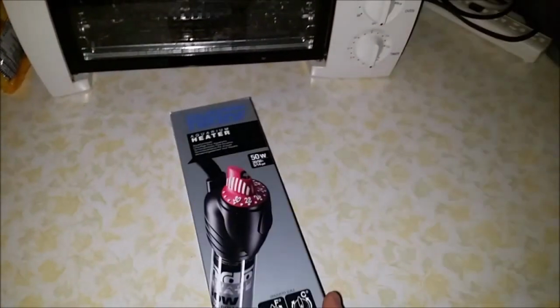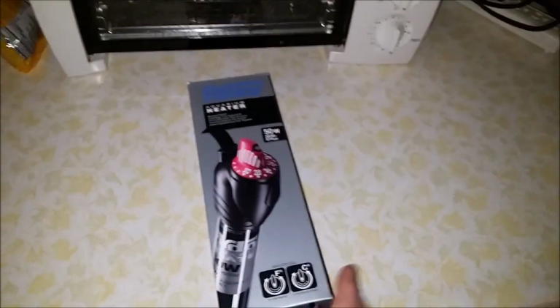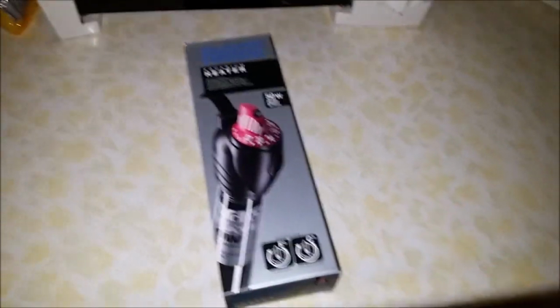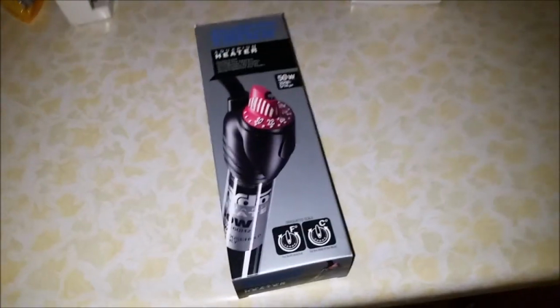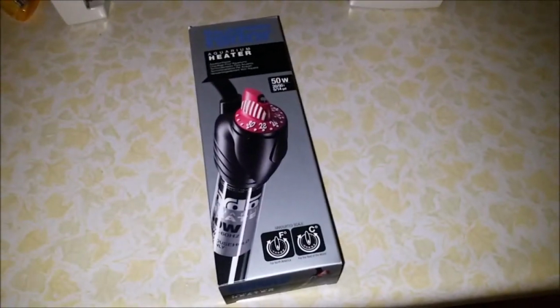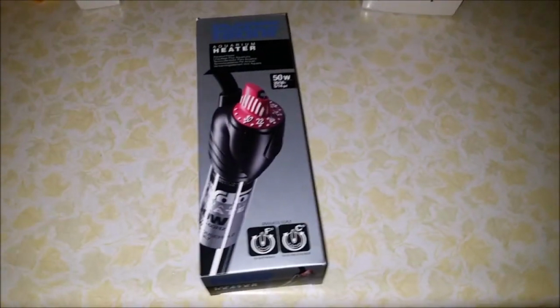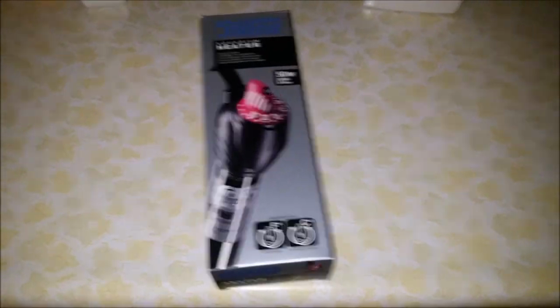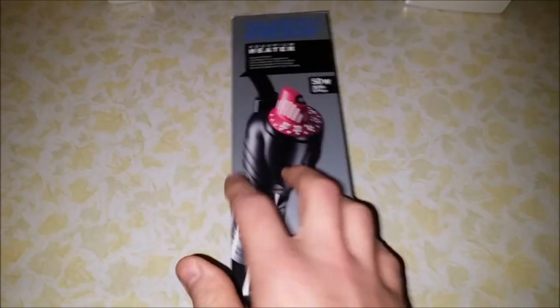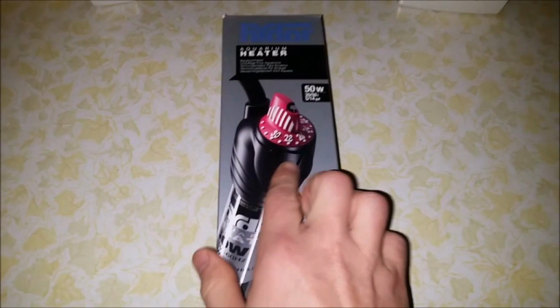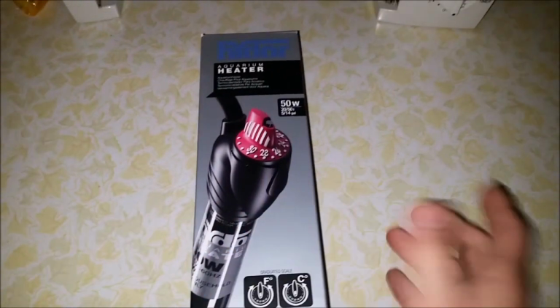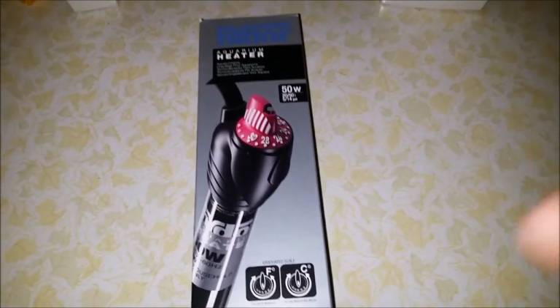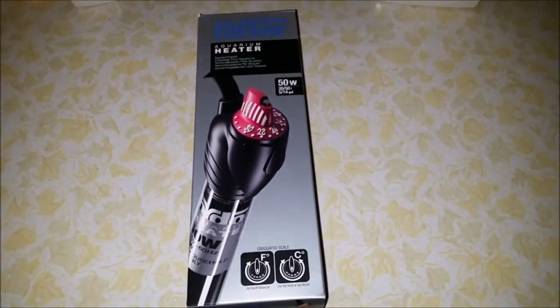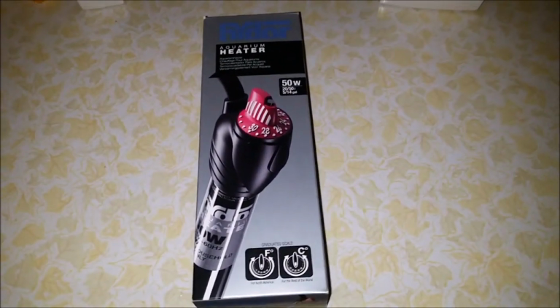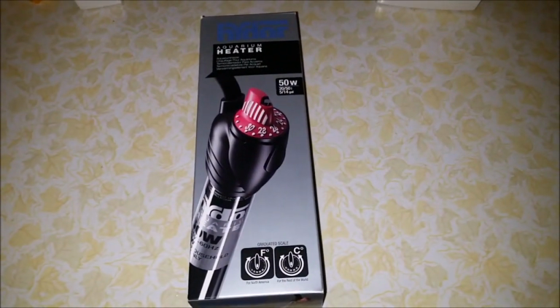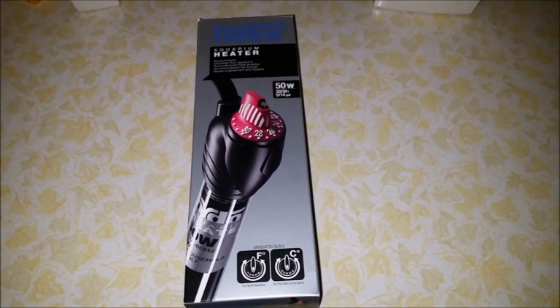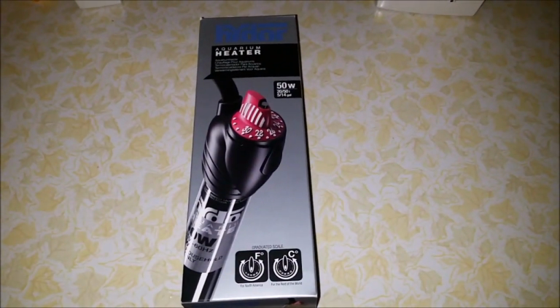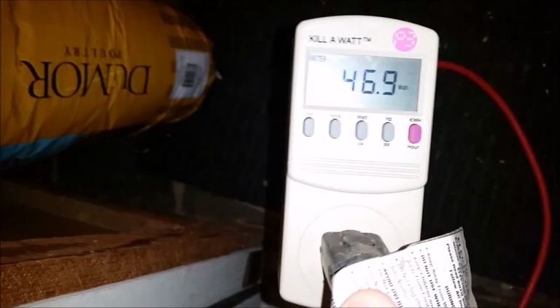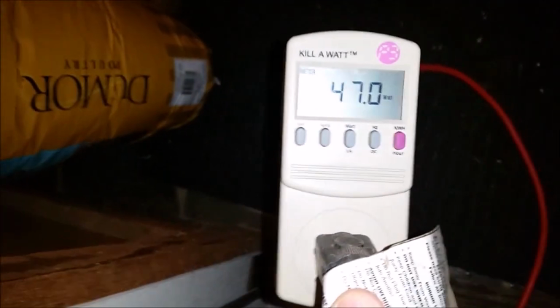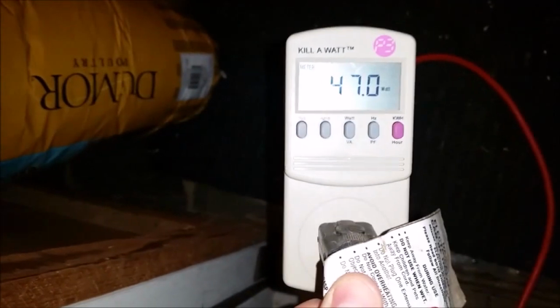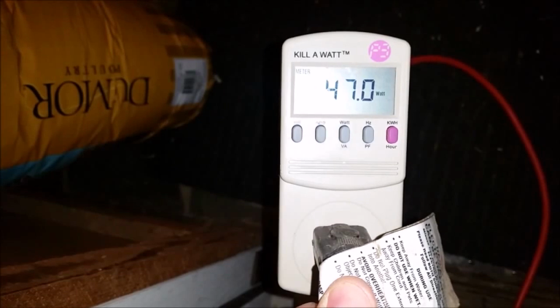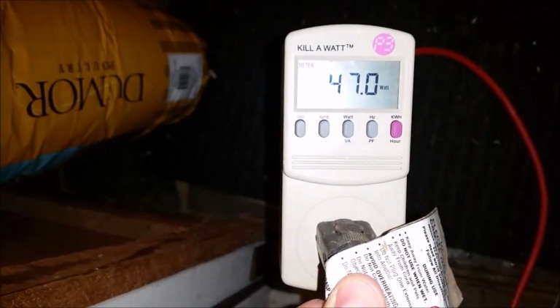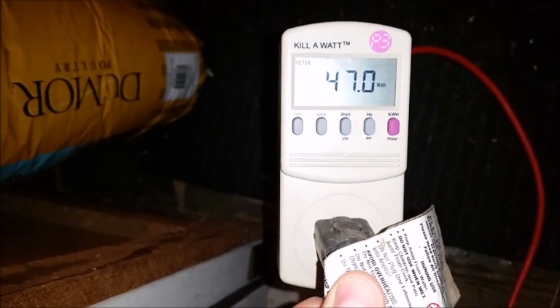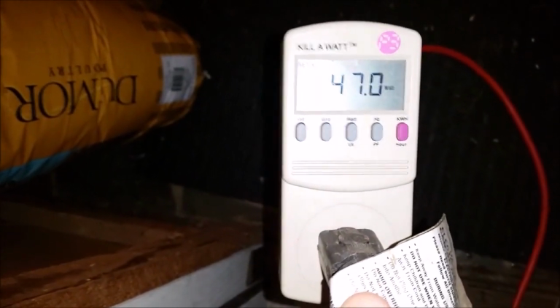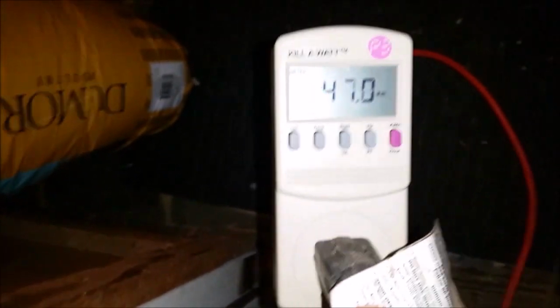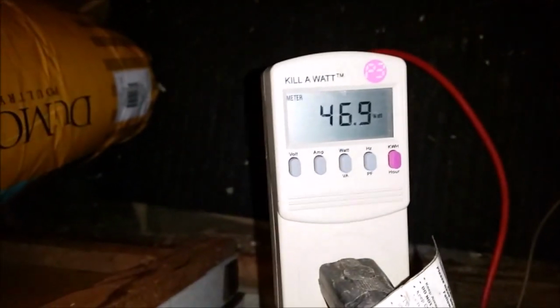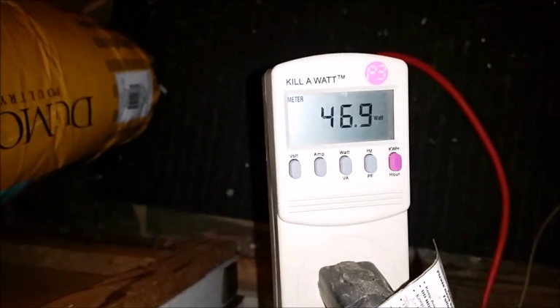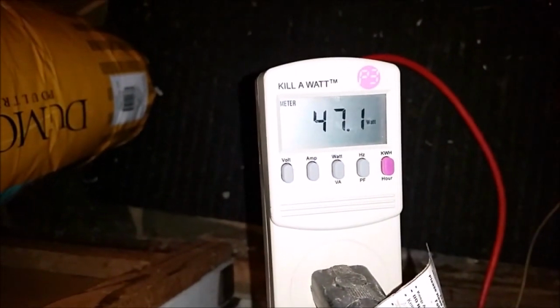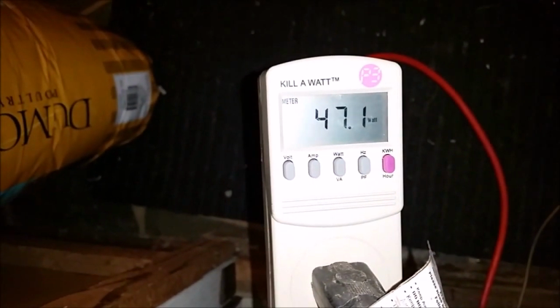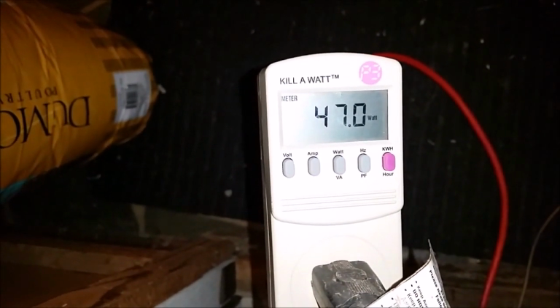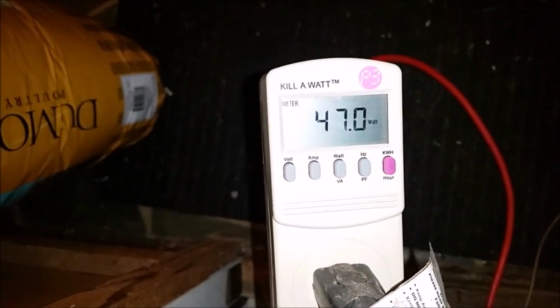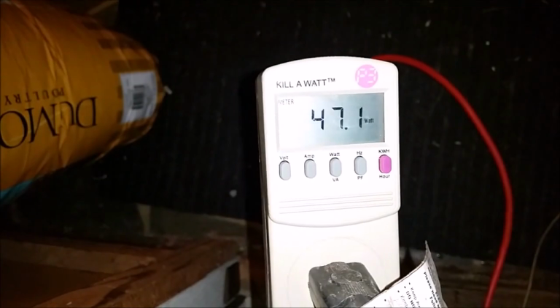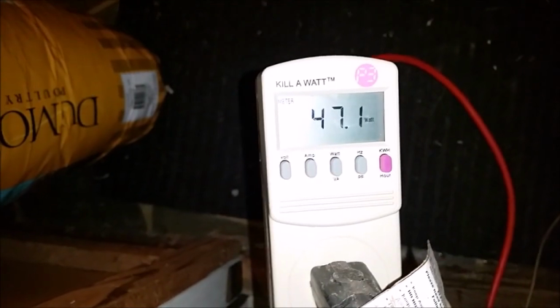So I got it on the lowest setting right now on the dial. I'm going to see how much electricity it uses. It looks like it's using about 47 watts.